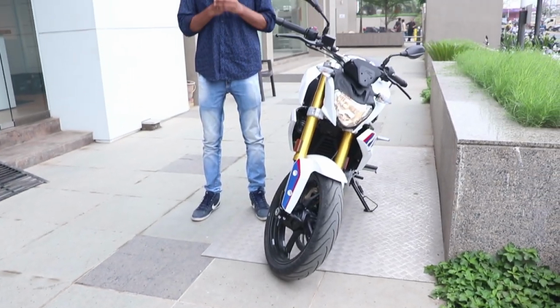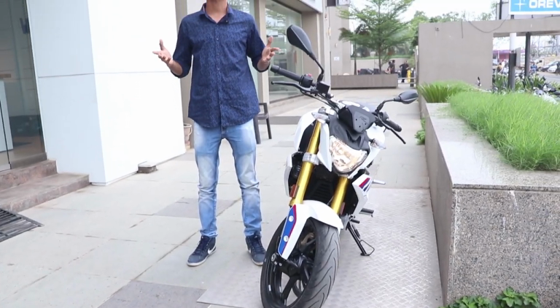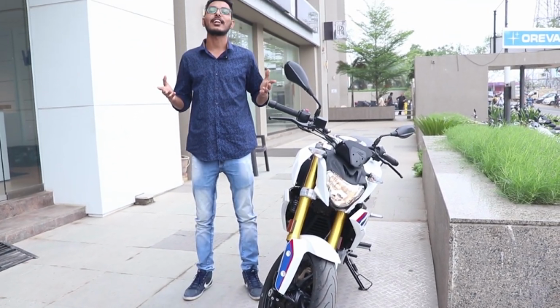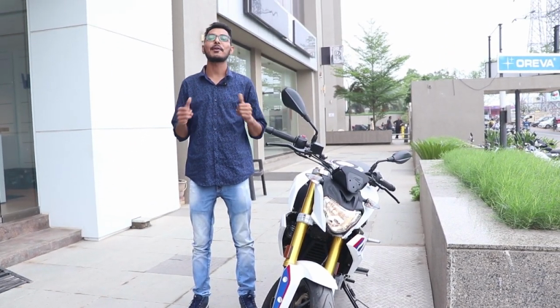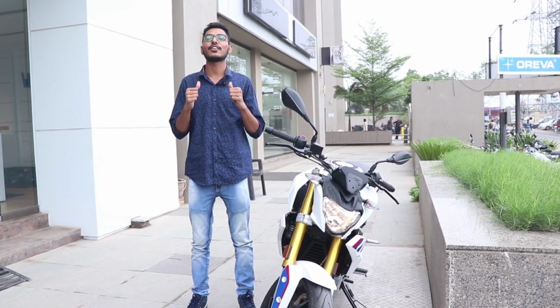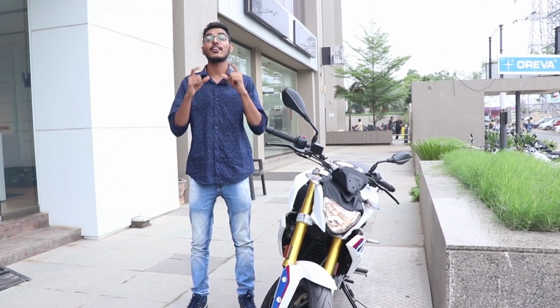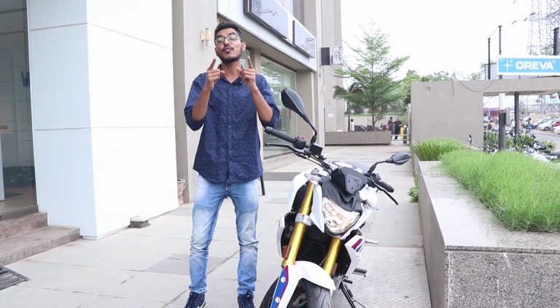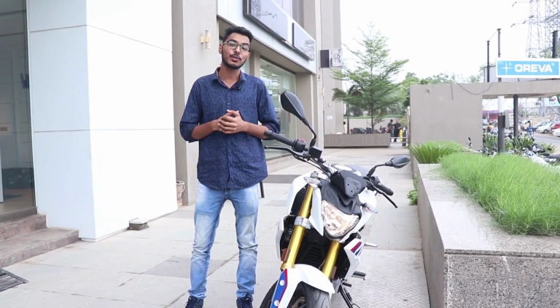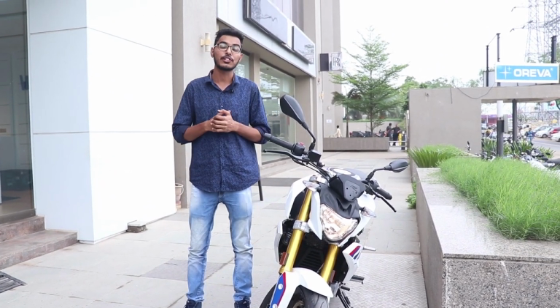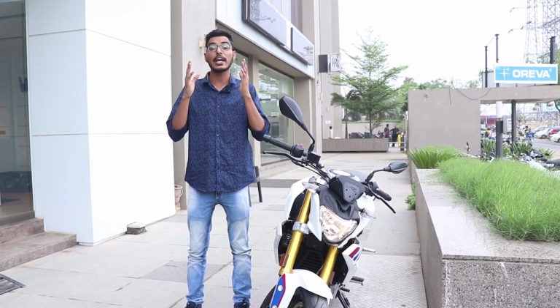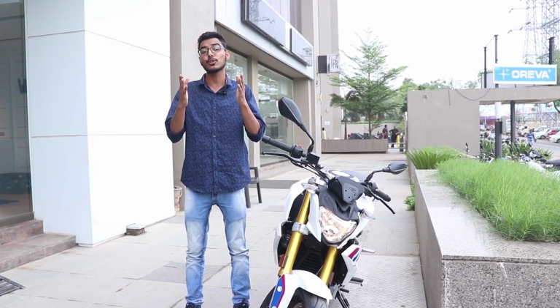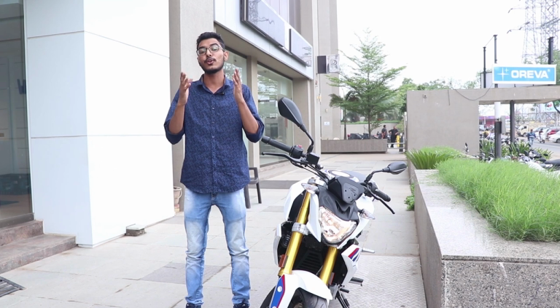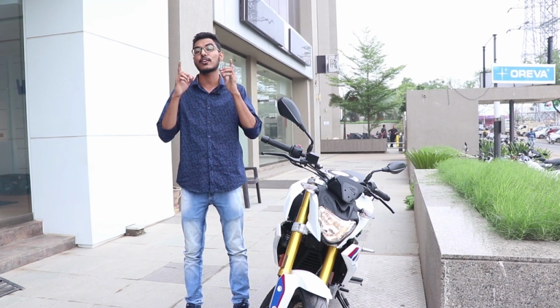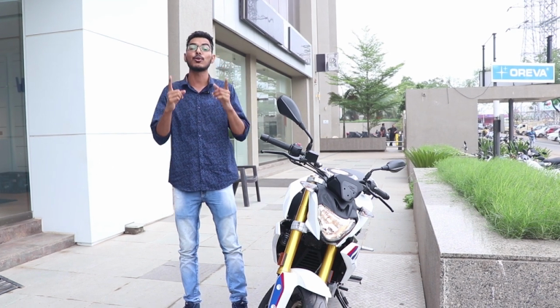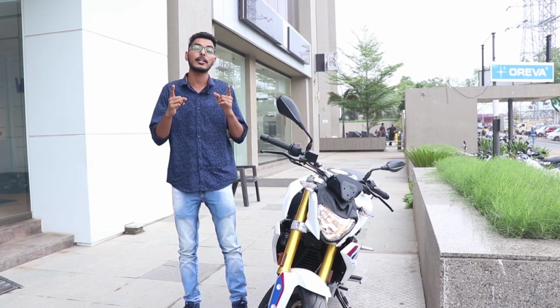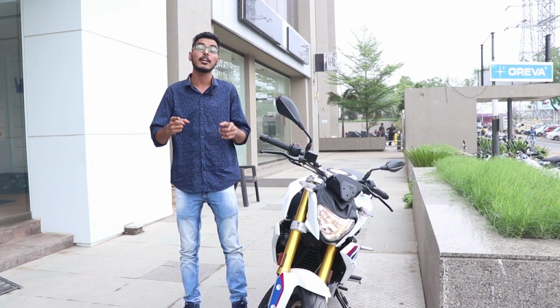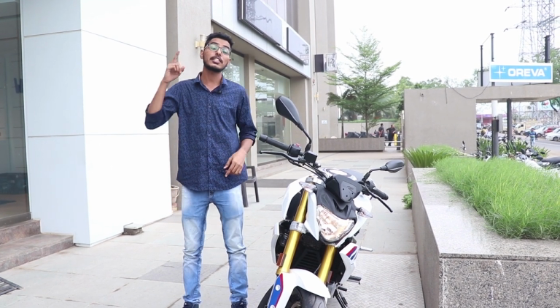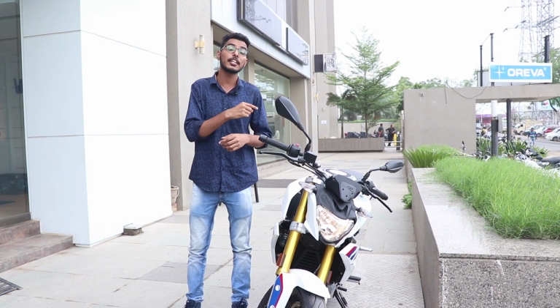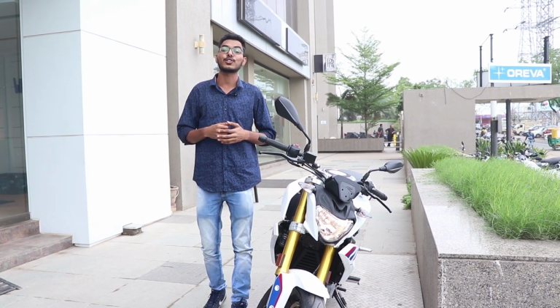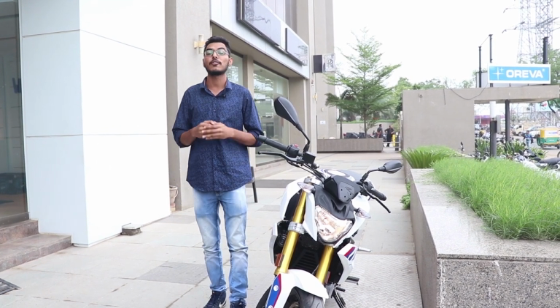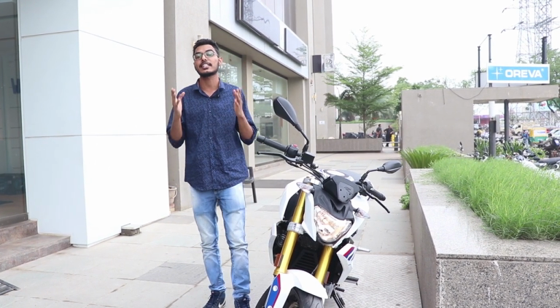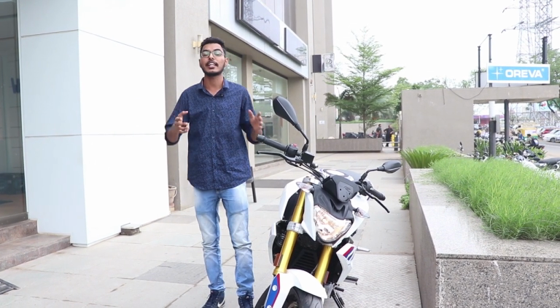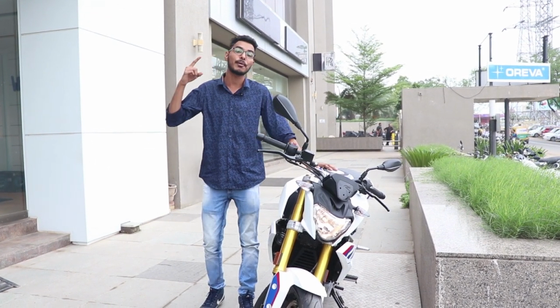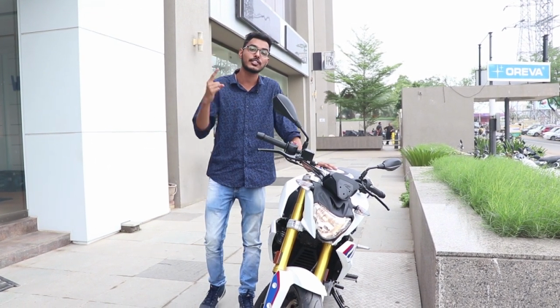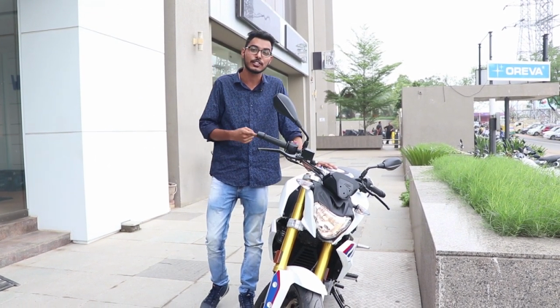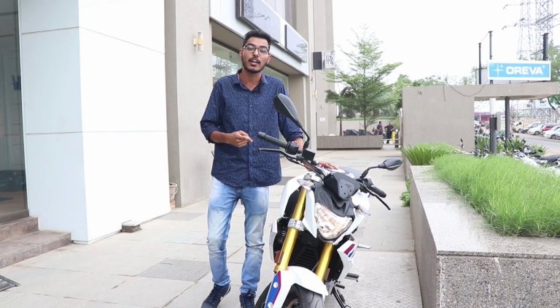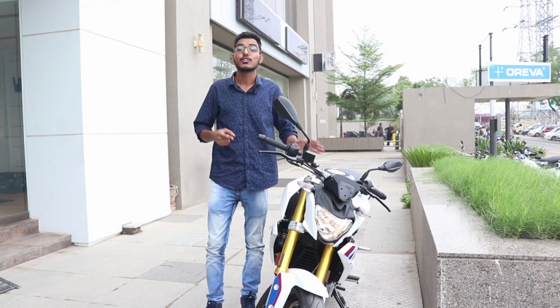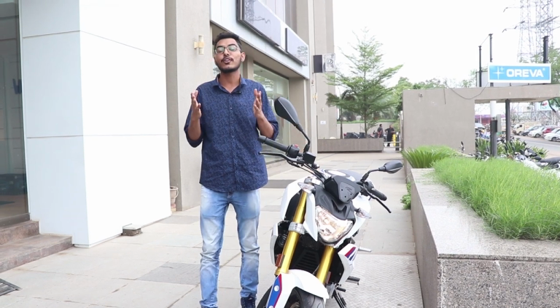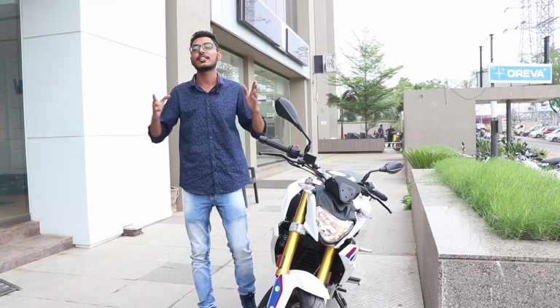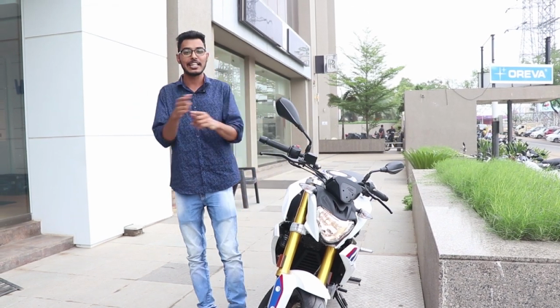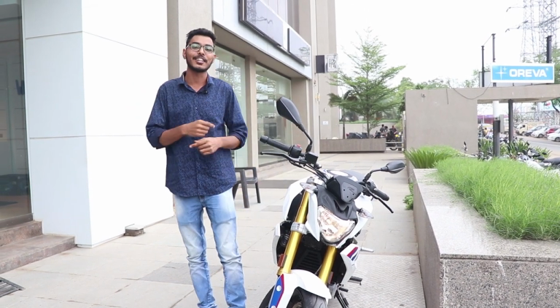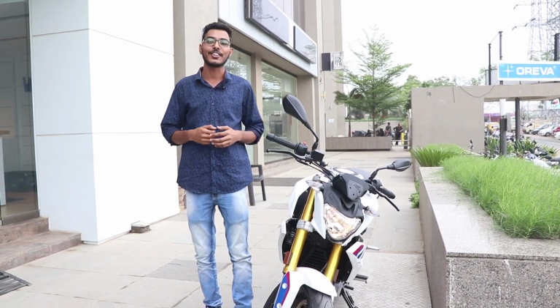Hey, what's going on guys! I'm your friend Gaurav and you are watching True Mobile. Today I'm going to review India's one of the most awaited bikes which every teenager wants to buy, which is none other than the BMW G310R. So without any further ado, let's begin the video.